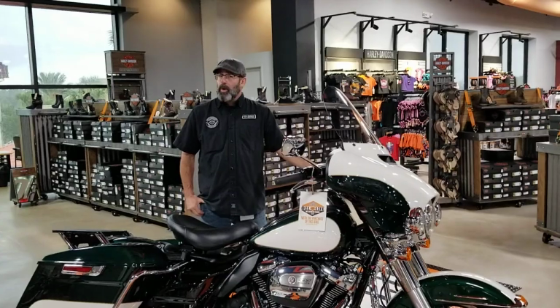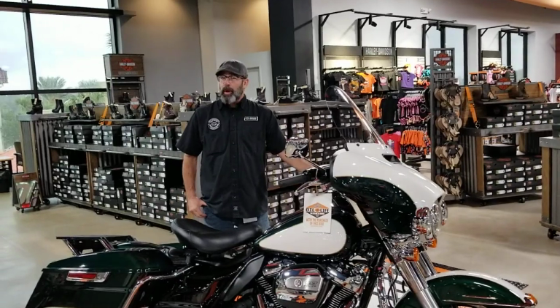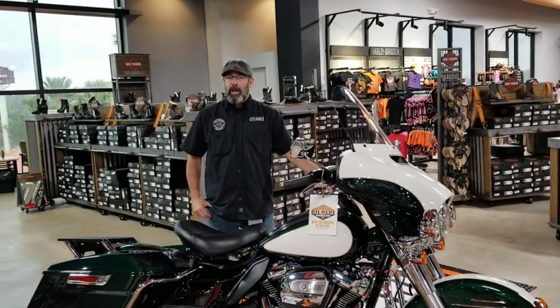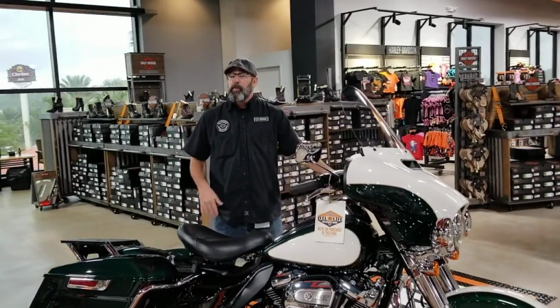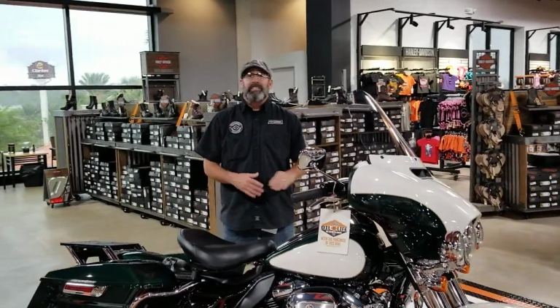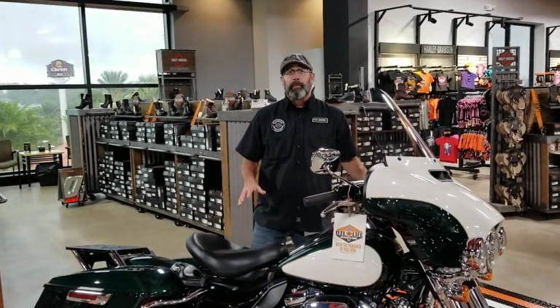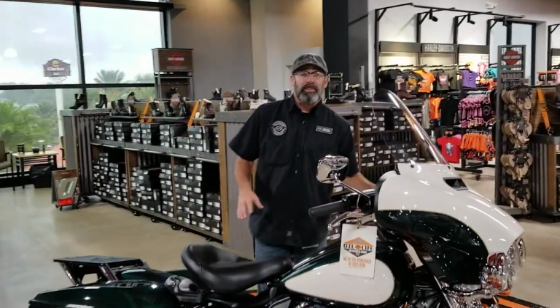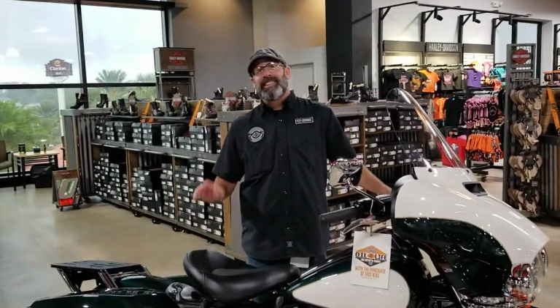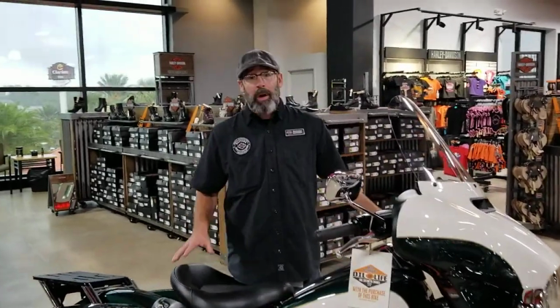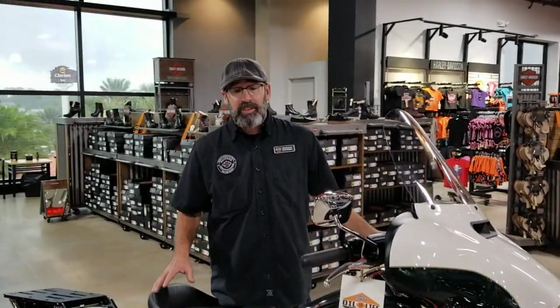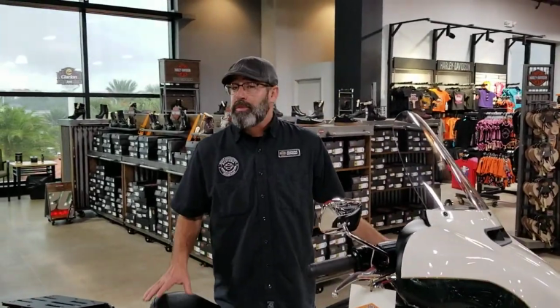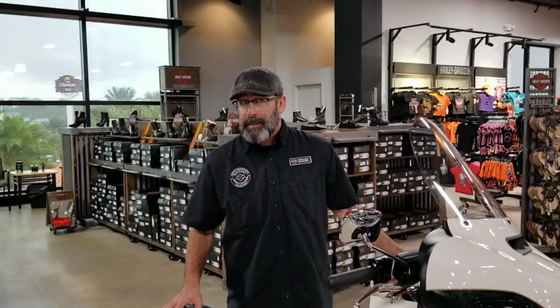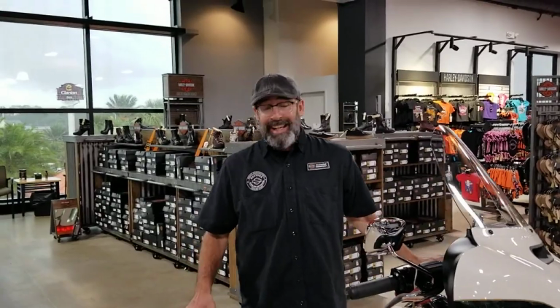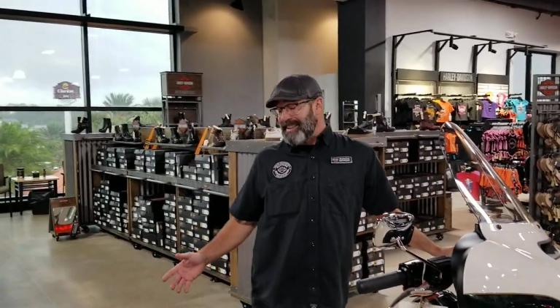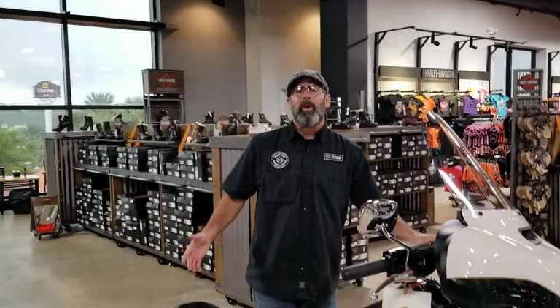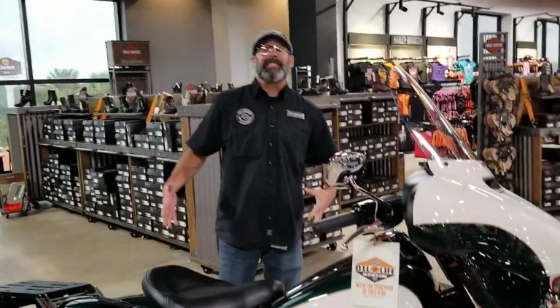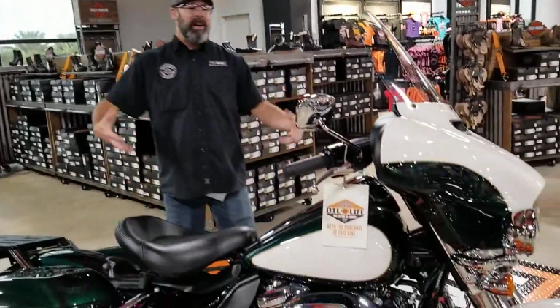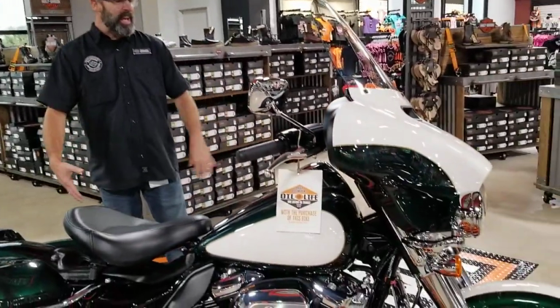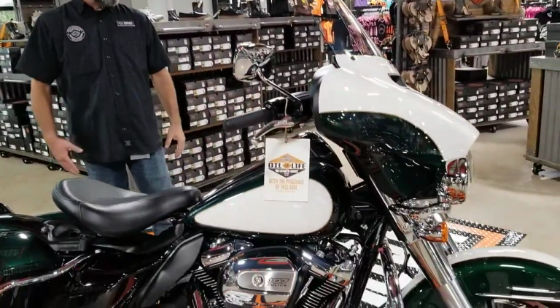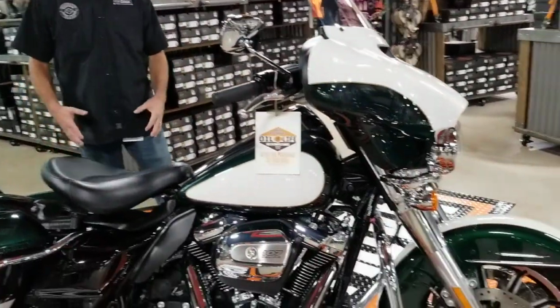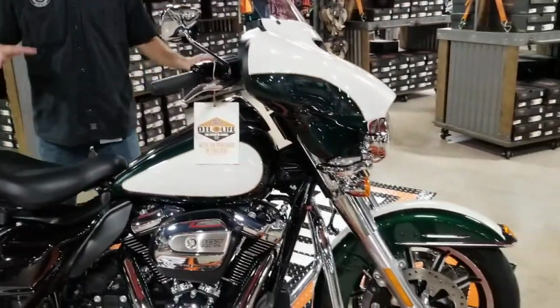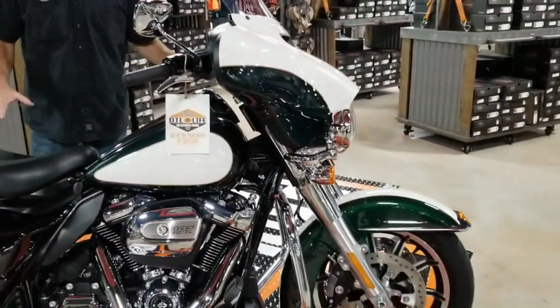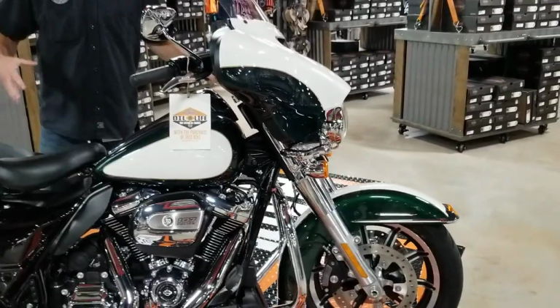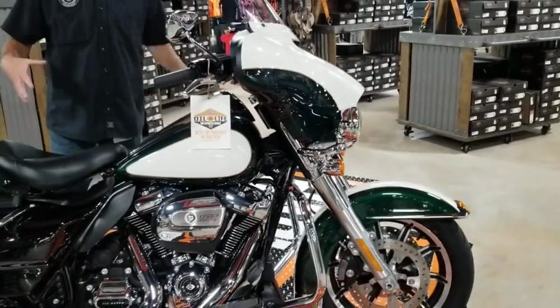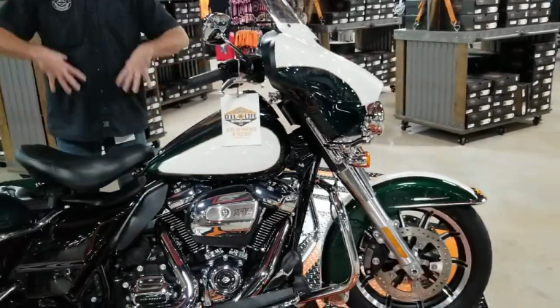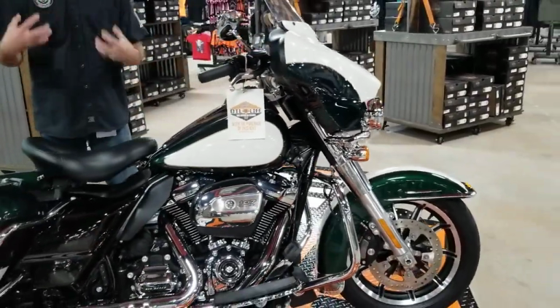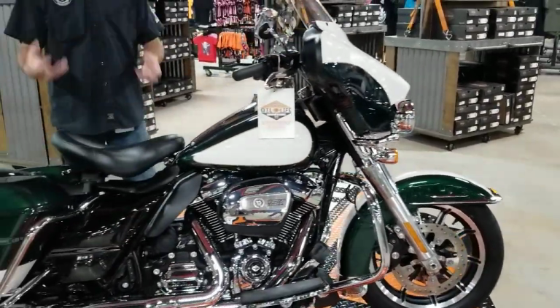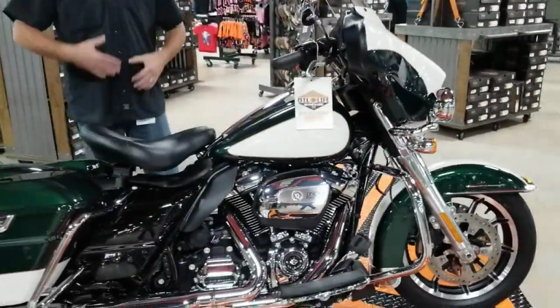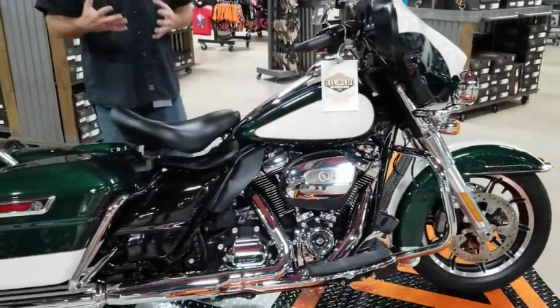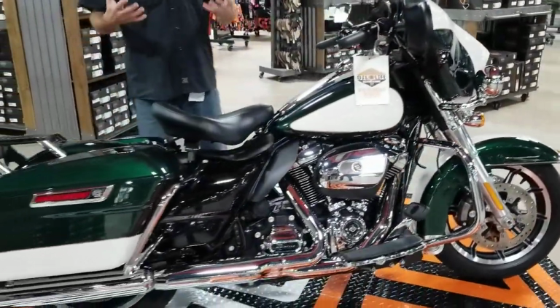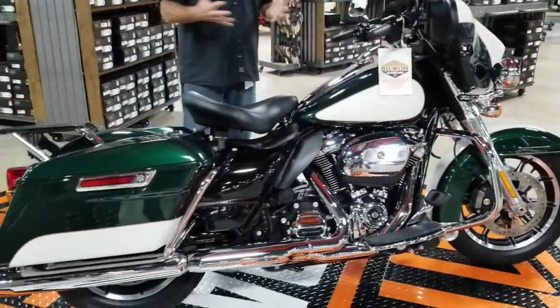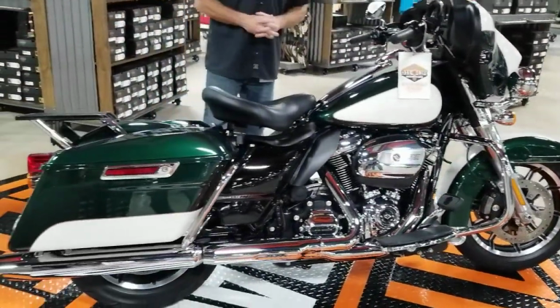What's going on y'all? It's your boy Dennis down here at Bruce Rossmeyer's Daytona Harley-Davidson with the used bike spotlight. I'm rolling out something special today. We're looking at the 2018 Harley-Davidson Police Edition FLHTP, as they like to call it.